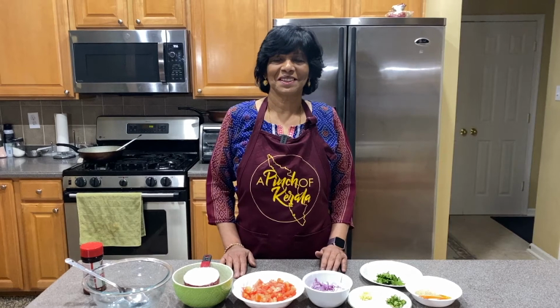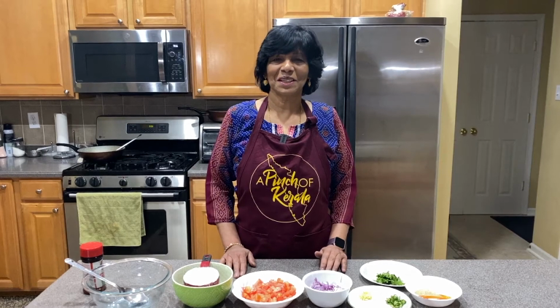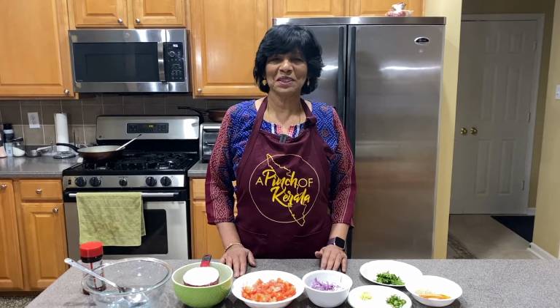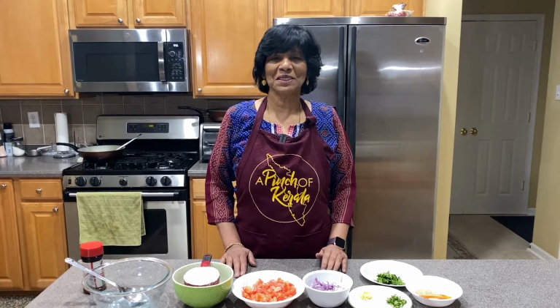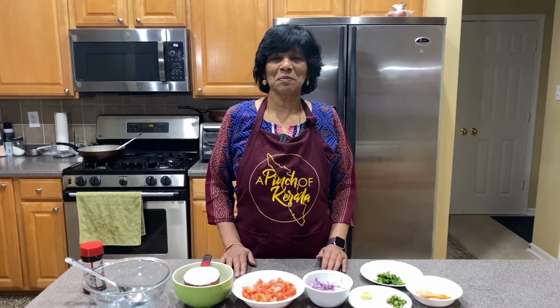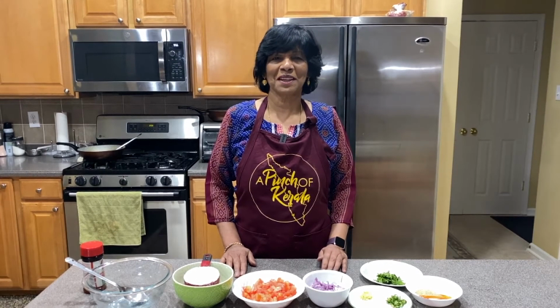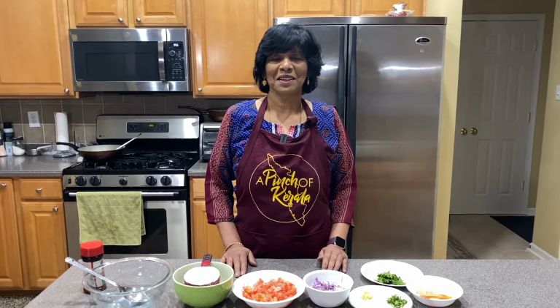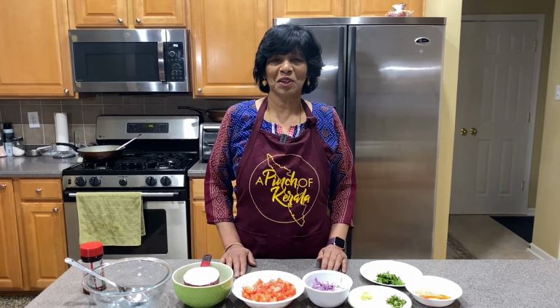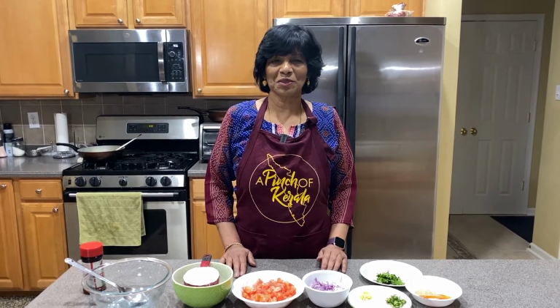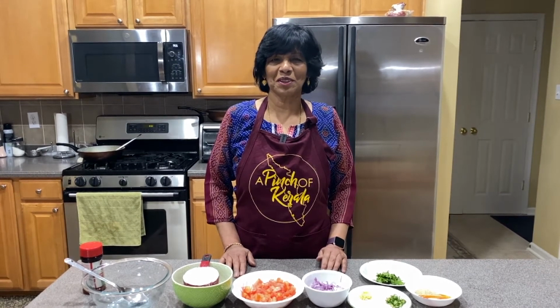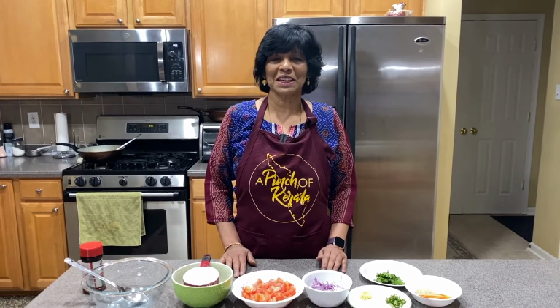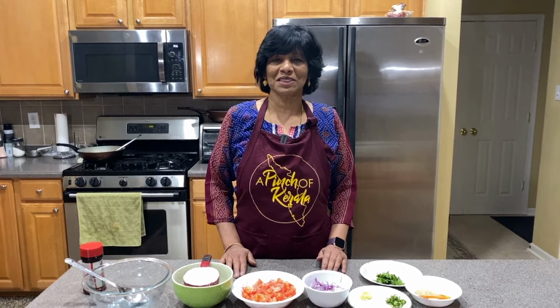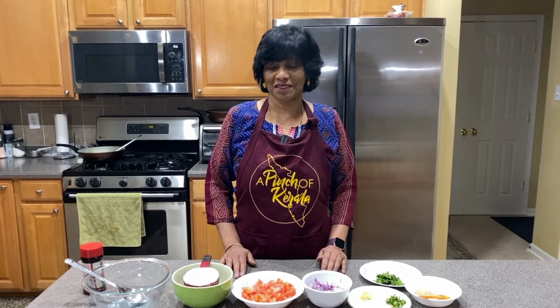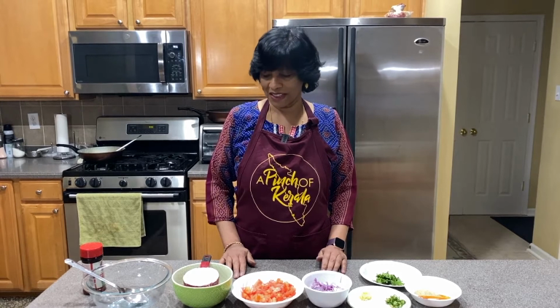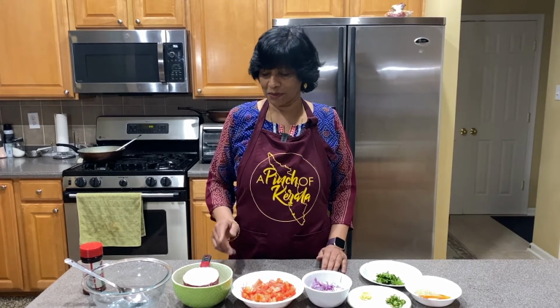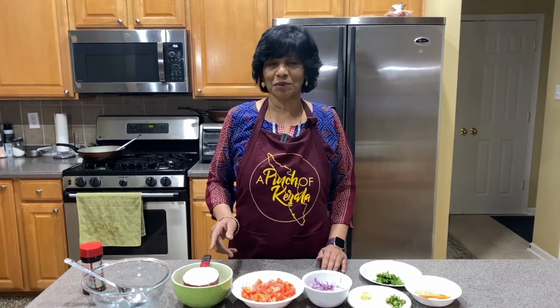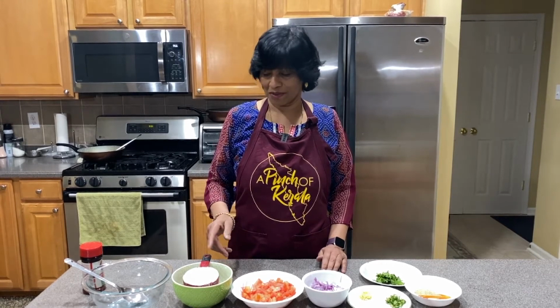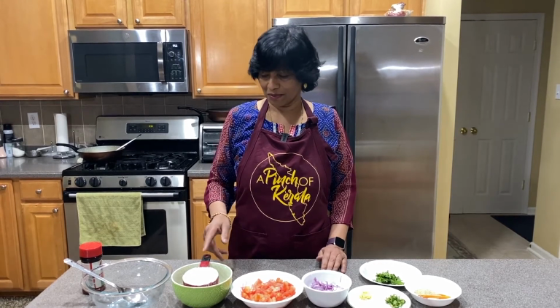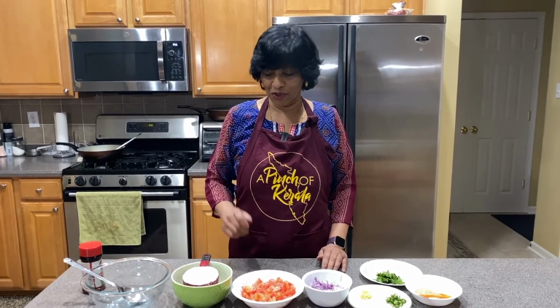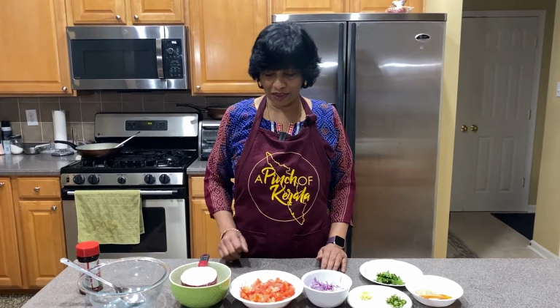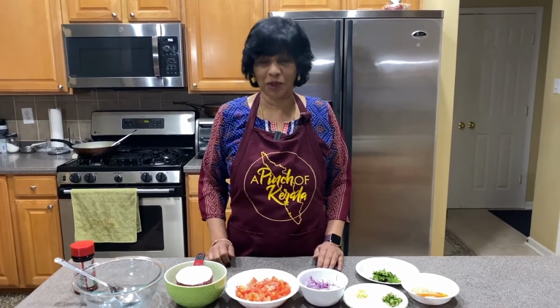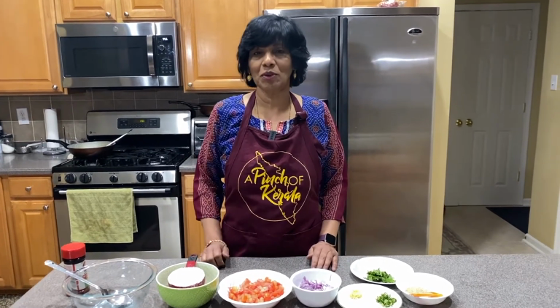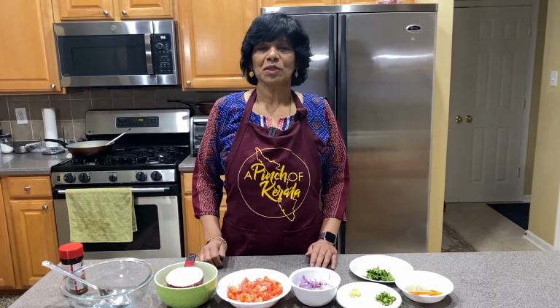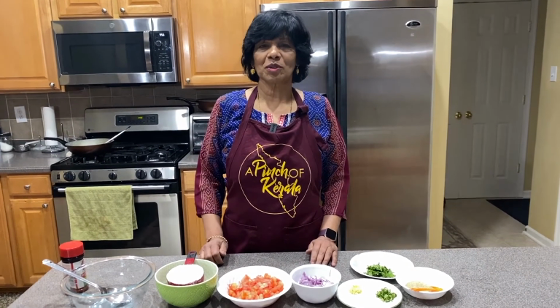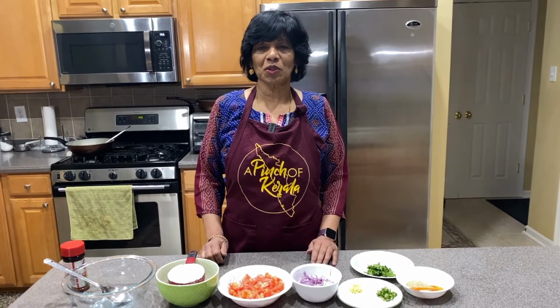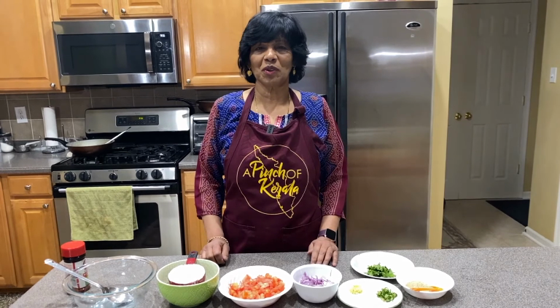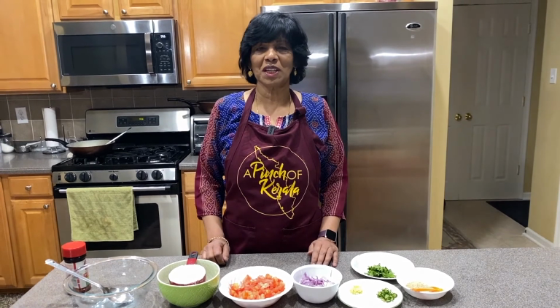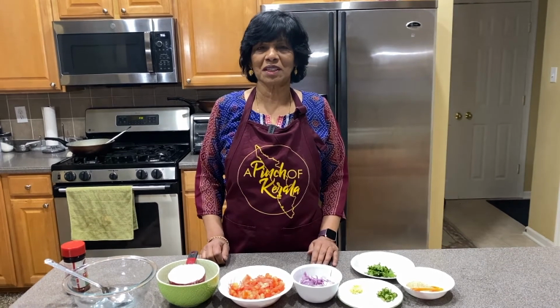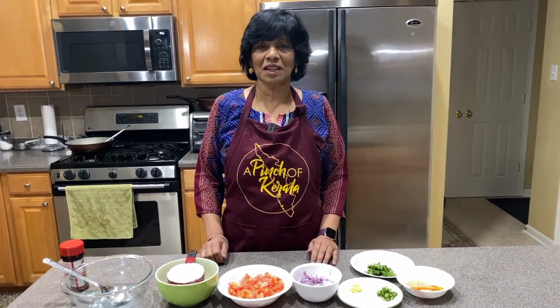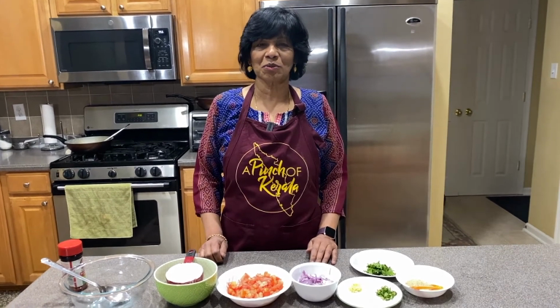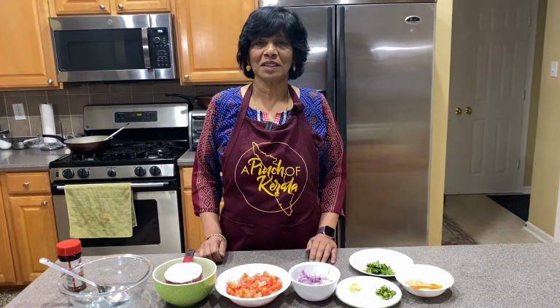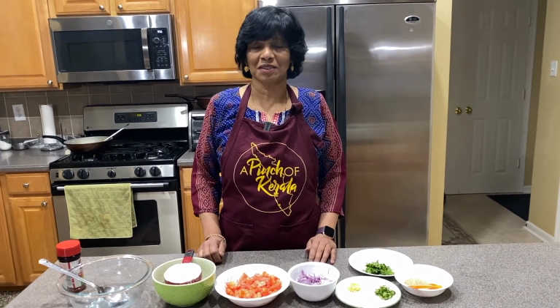Hello Pinches, welcome back. Today we are doing the Raita. Raita is made from yogurt and tomato. I'm going to show you what we need — the ingredients to make Raita.